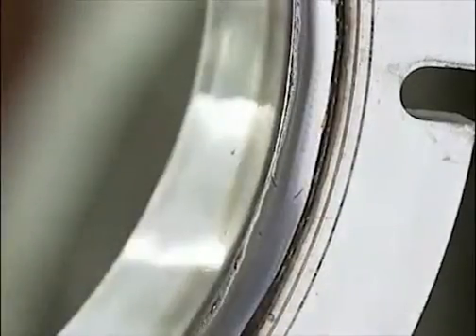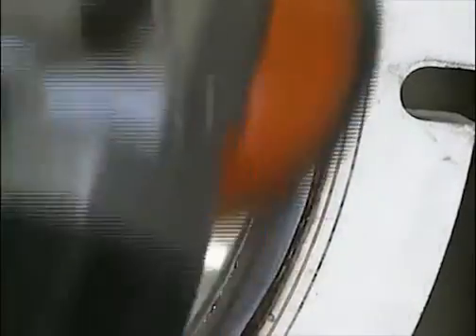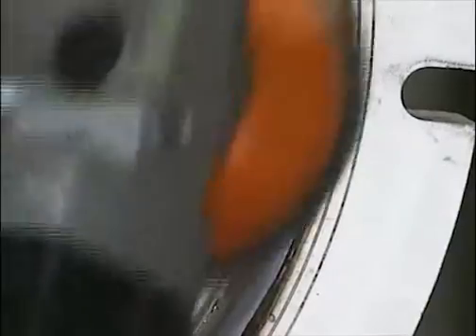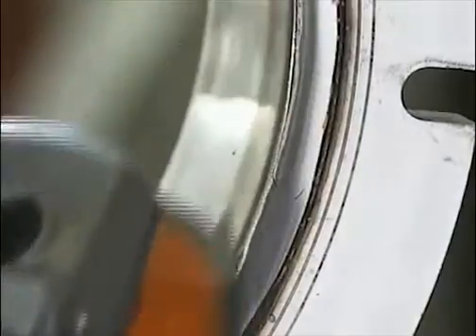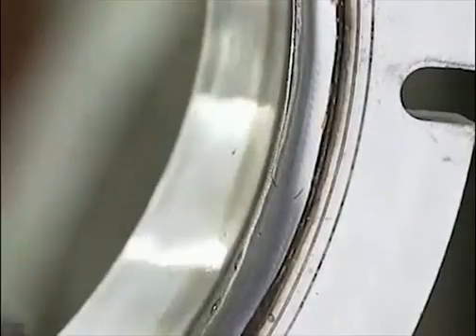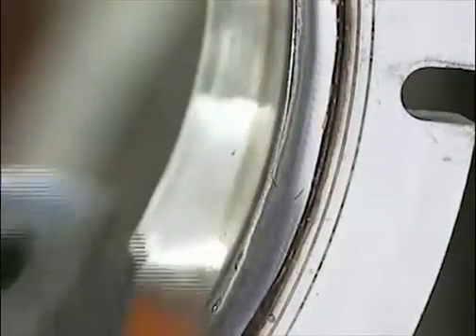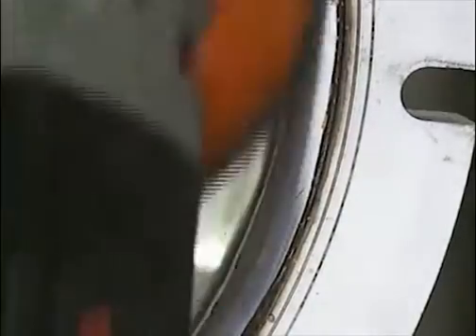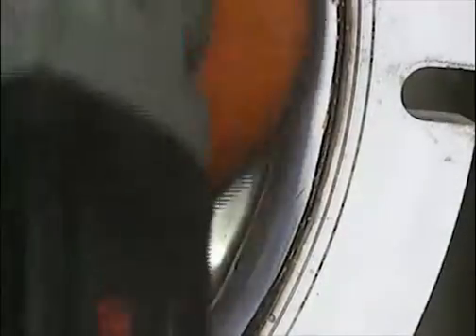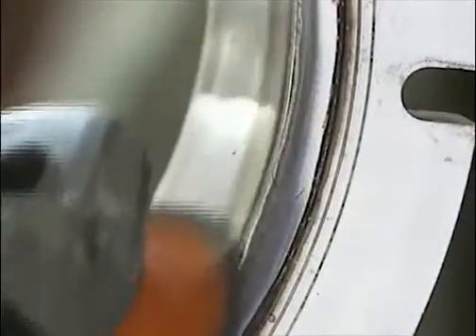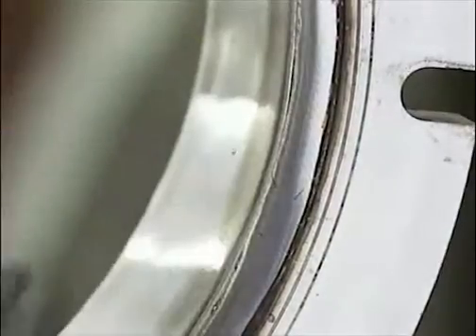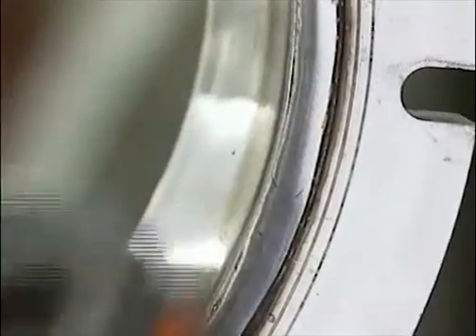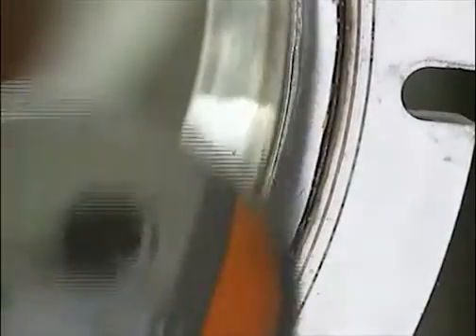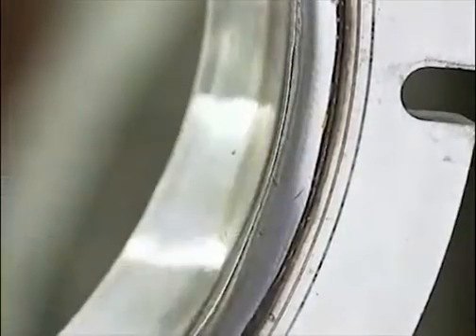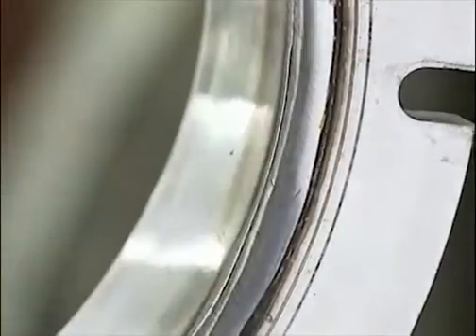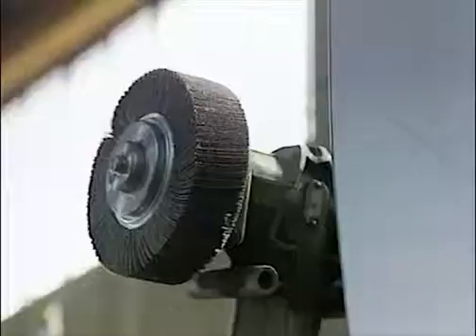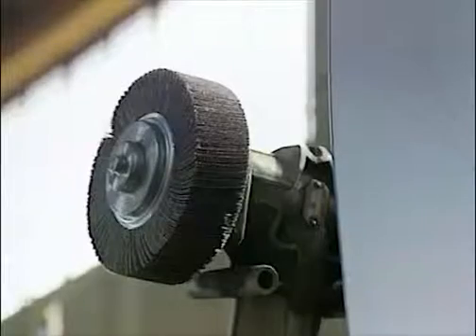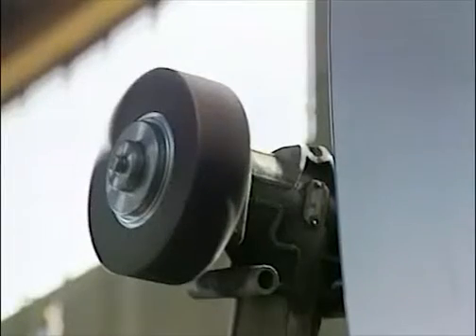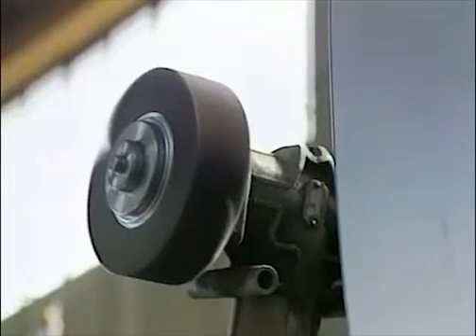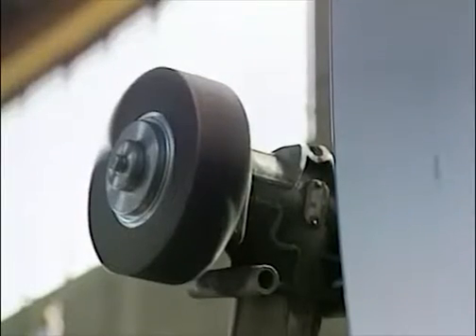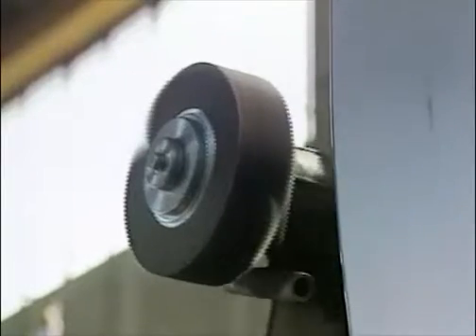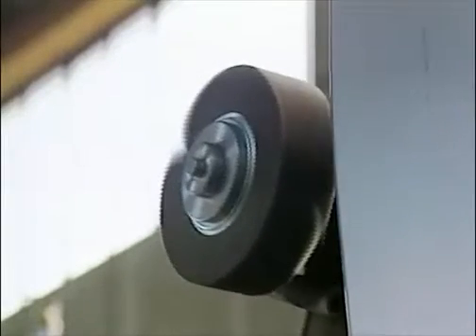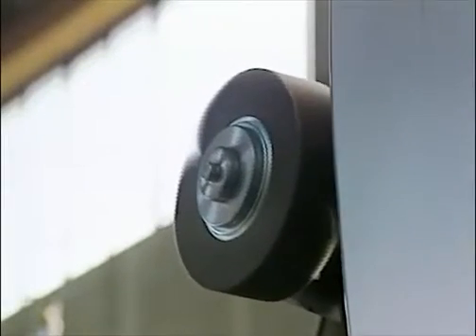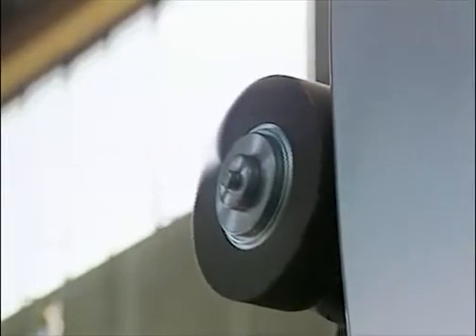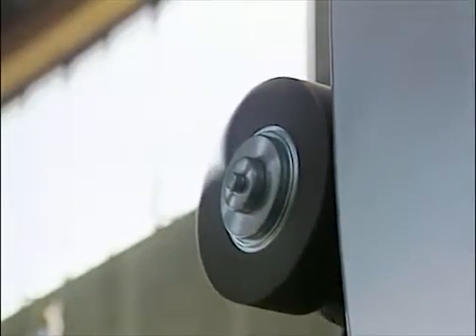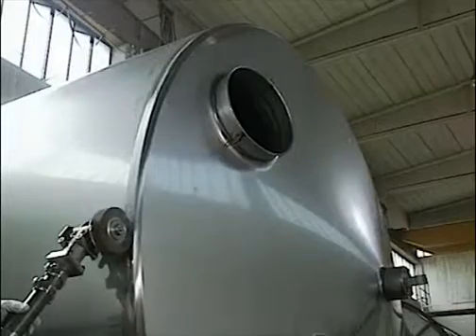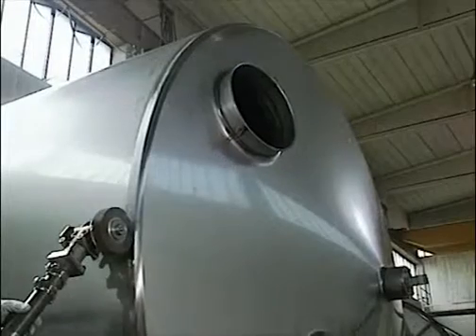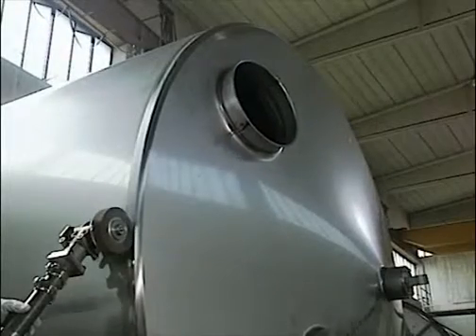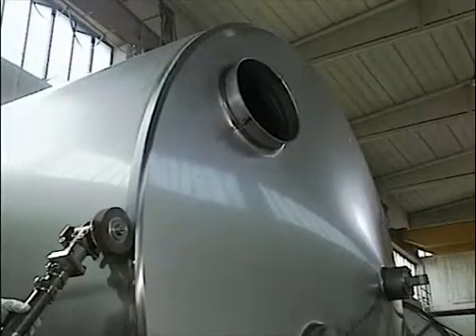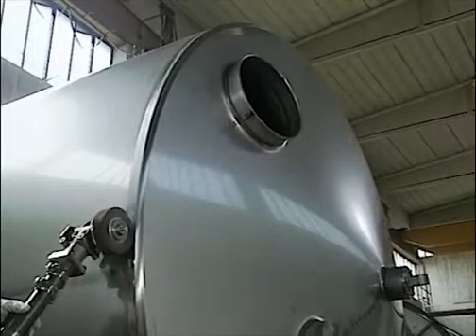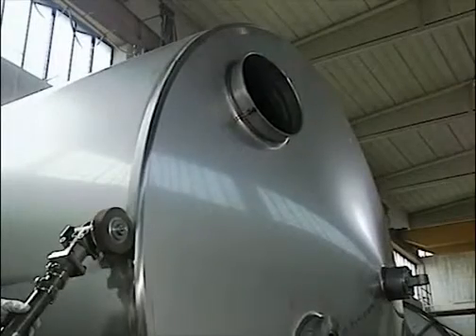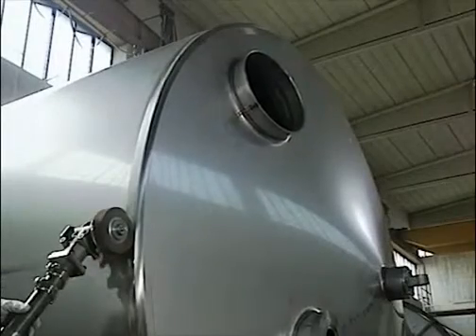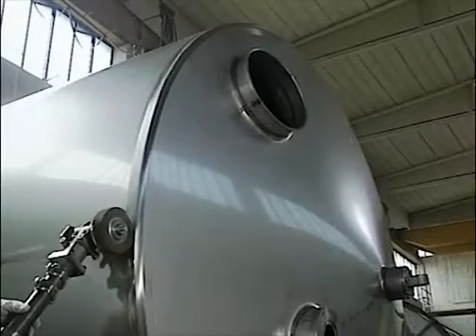Alternatively, the design may call for the weld to be merely given a smooth profile. At other times, the cleaning can be made into a design feature.